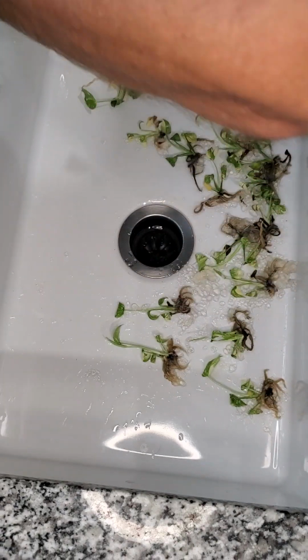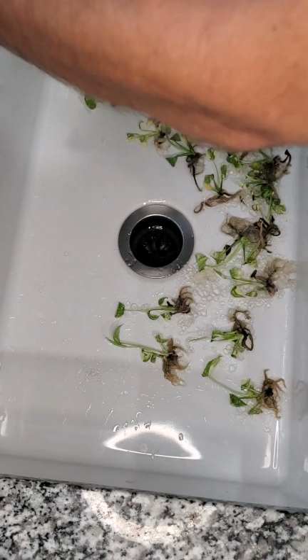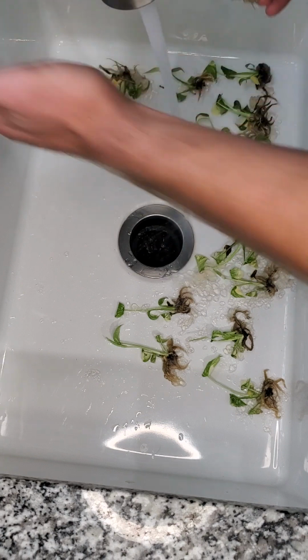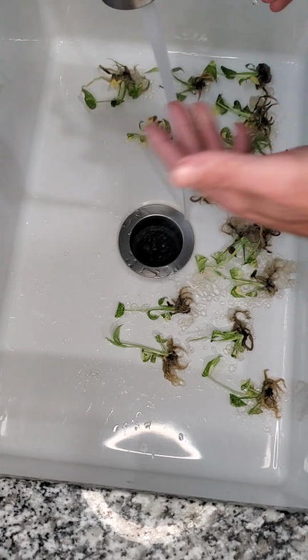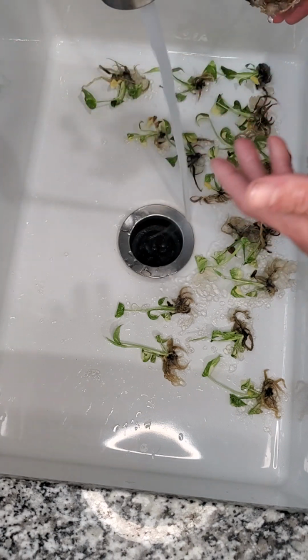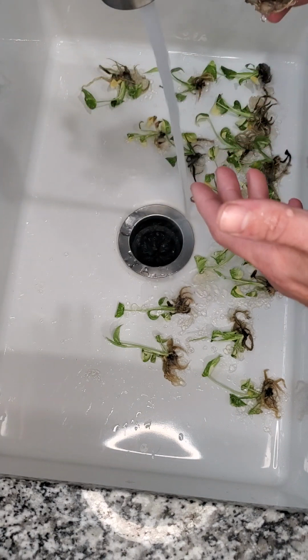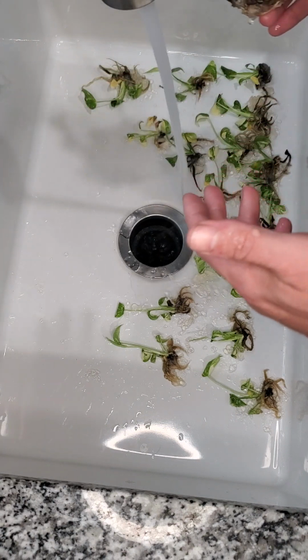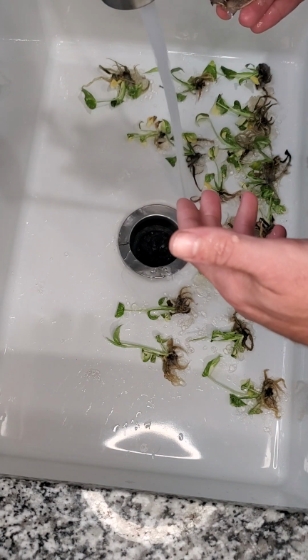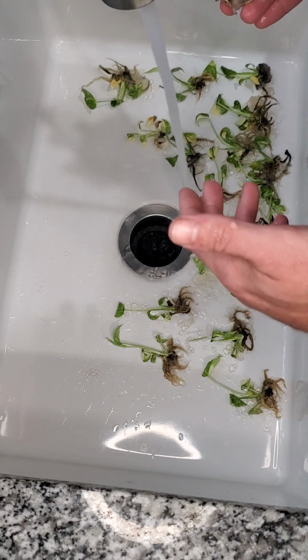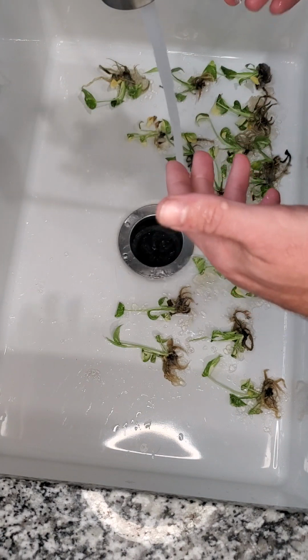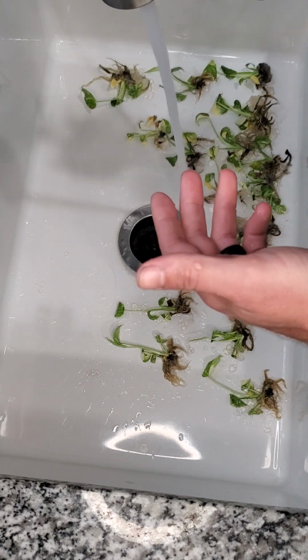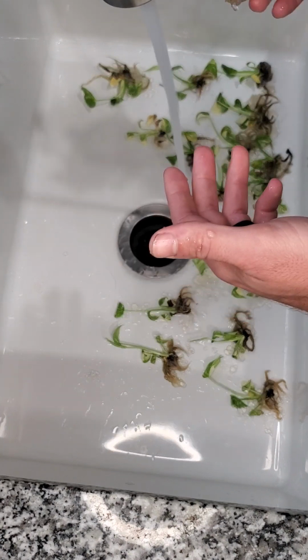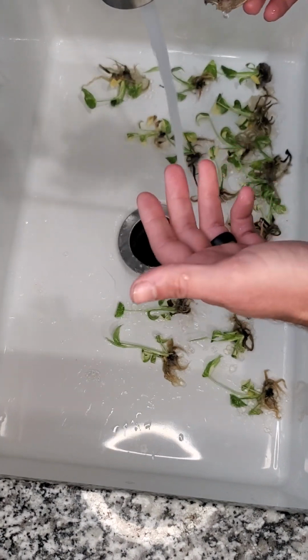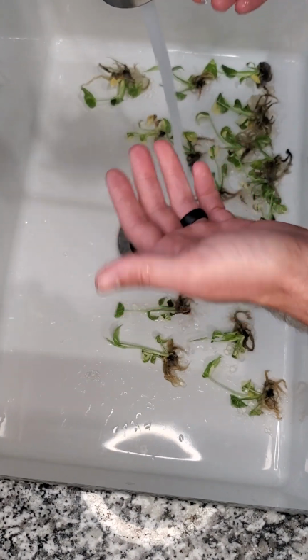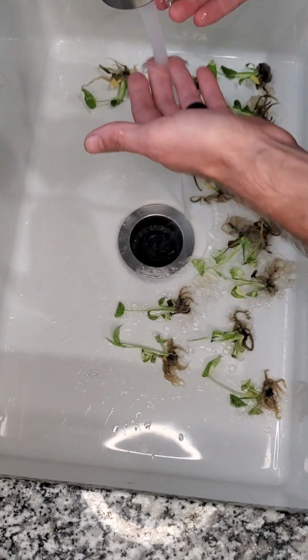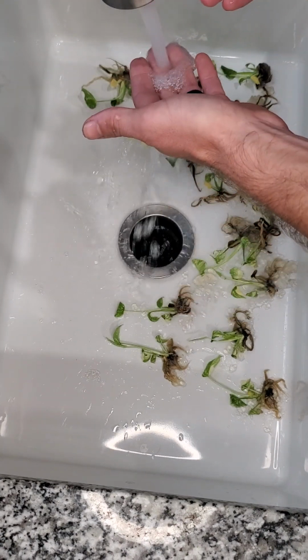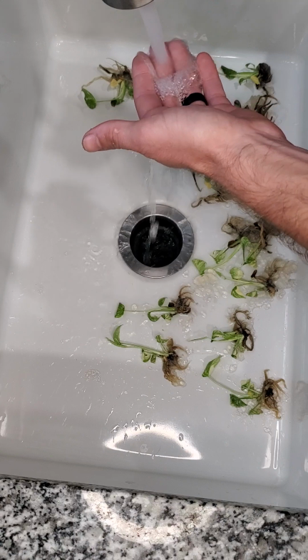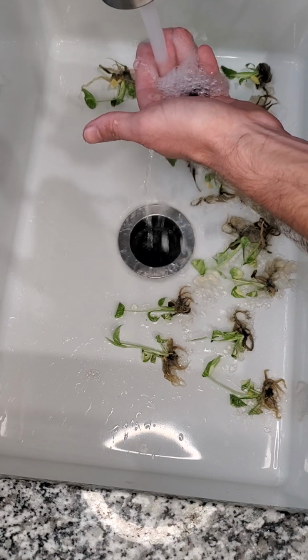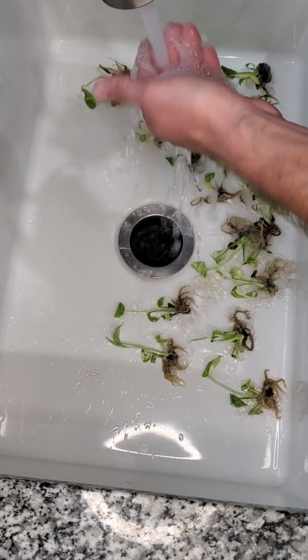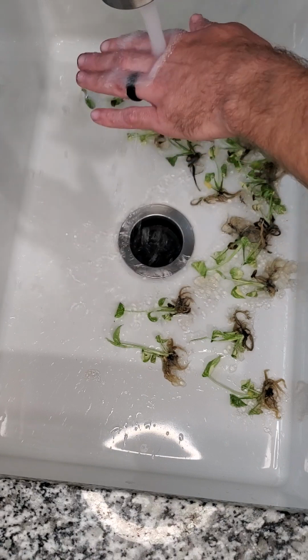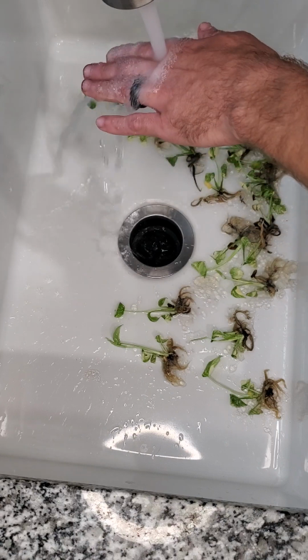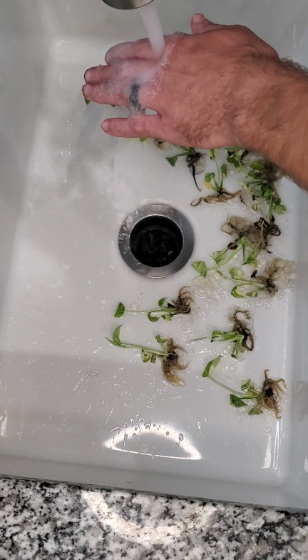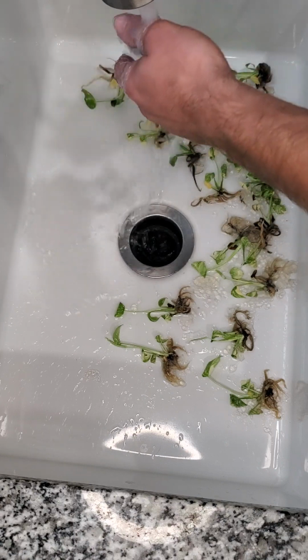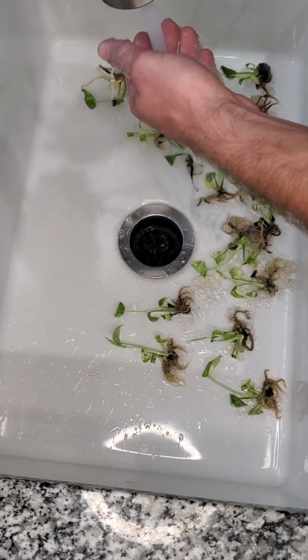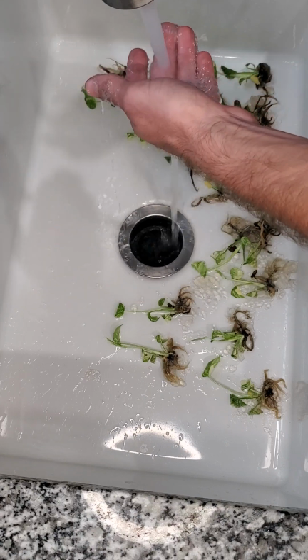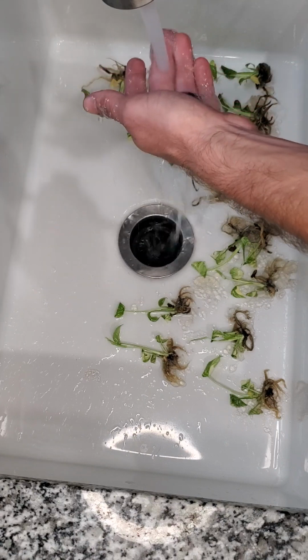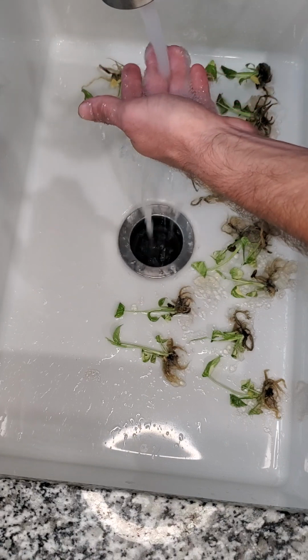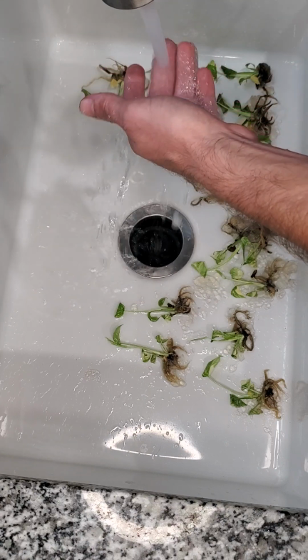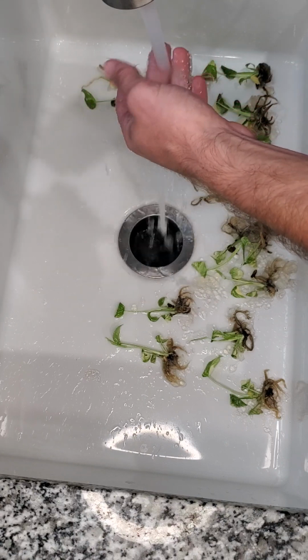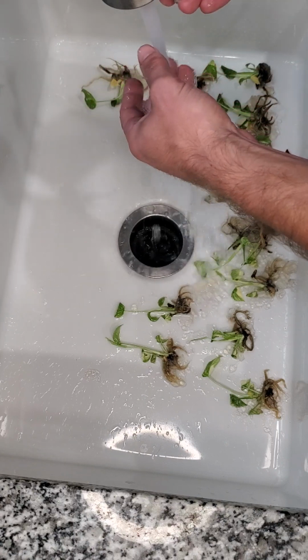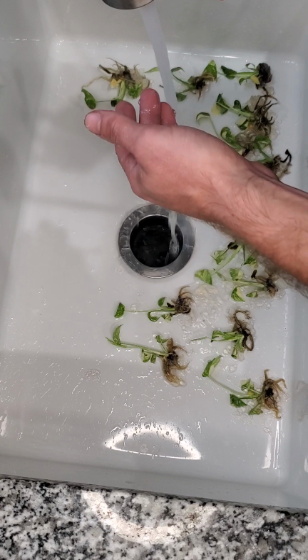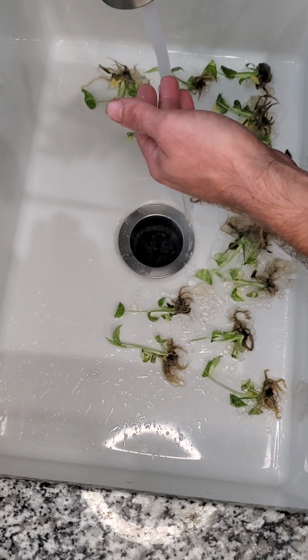So I go with not quite room temperature but not hot water — a temperature that you're able to keep your hands under for an extended period of time. You do want it to be a little warm; it helps to get the gel off.